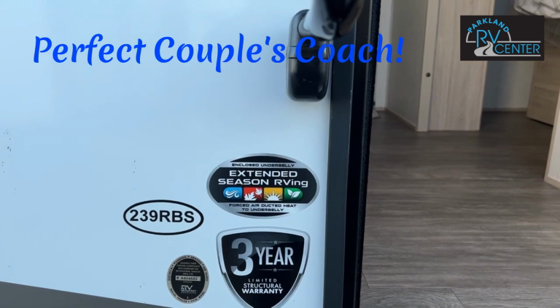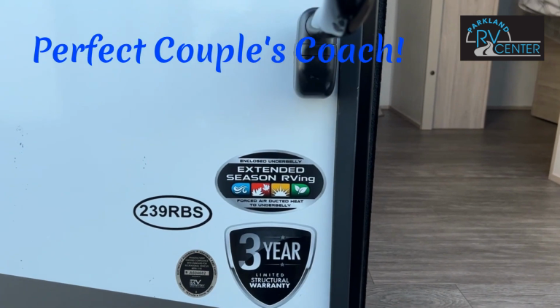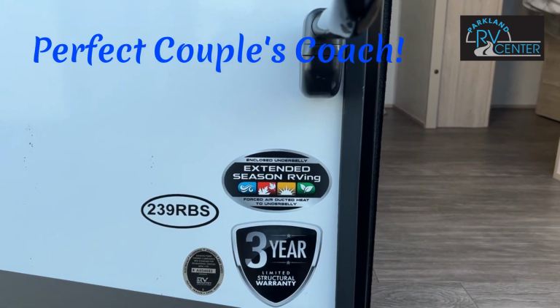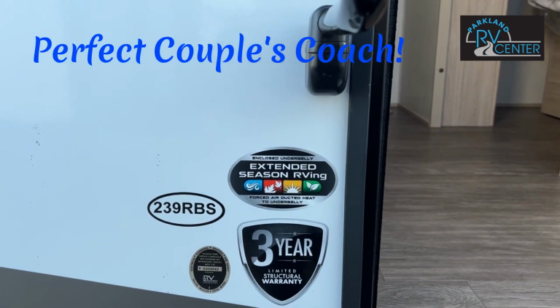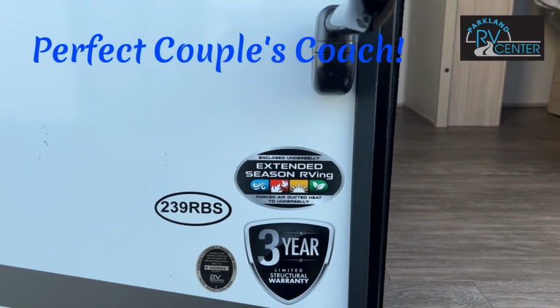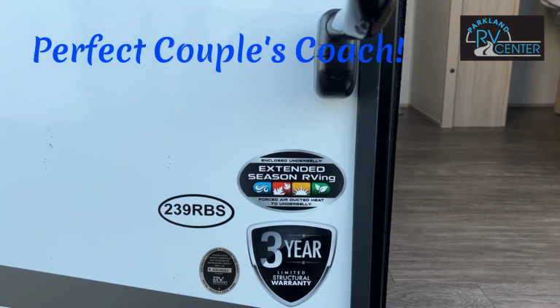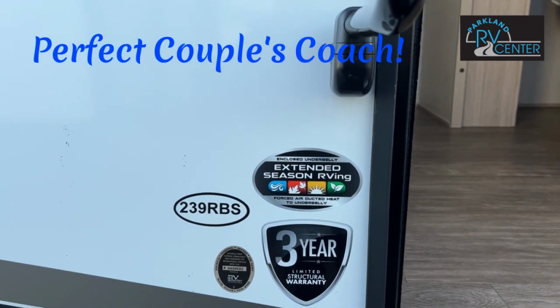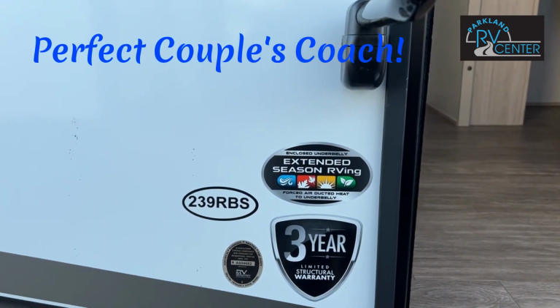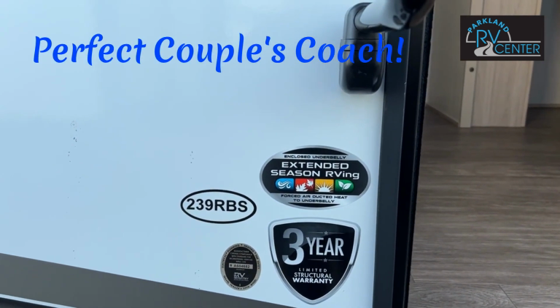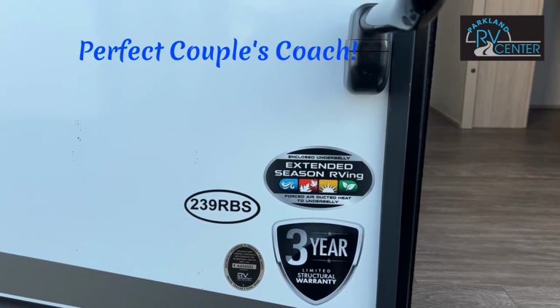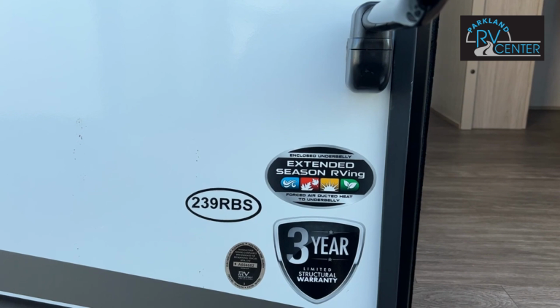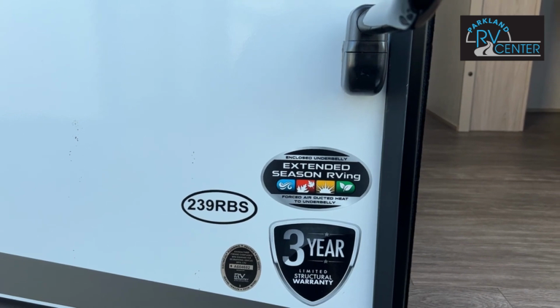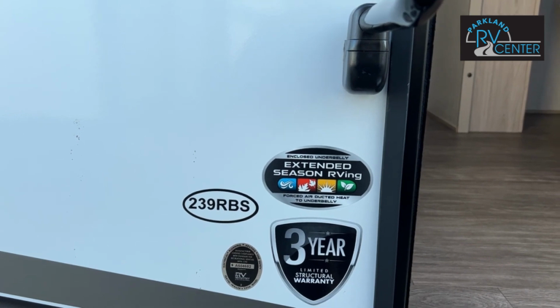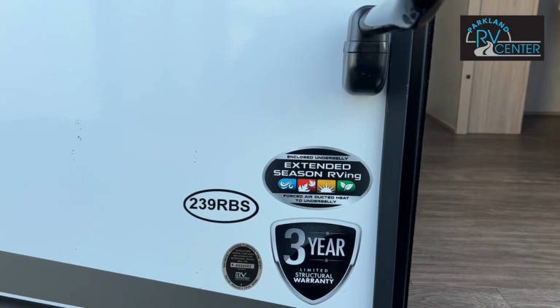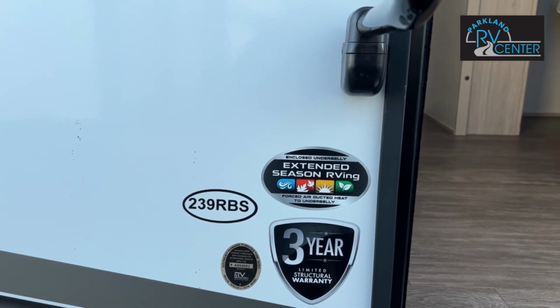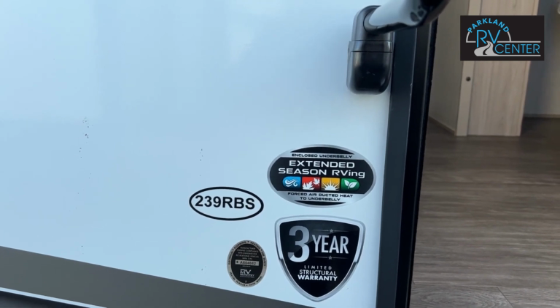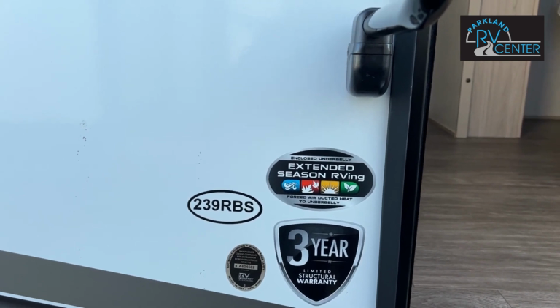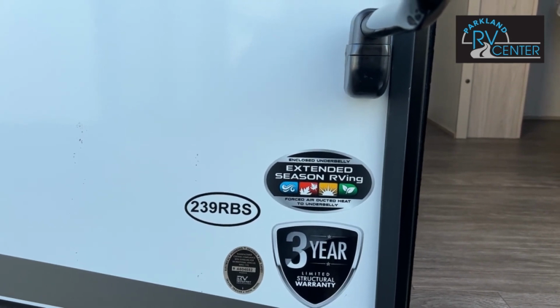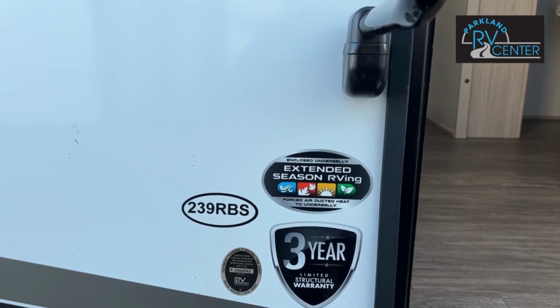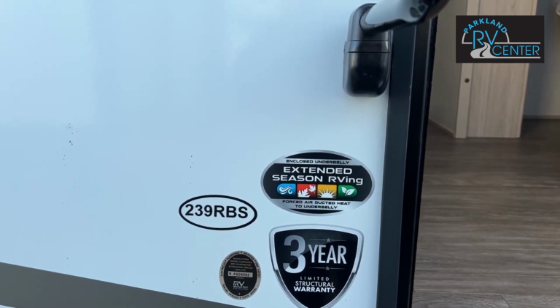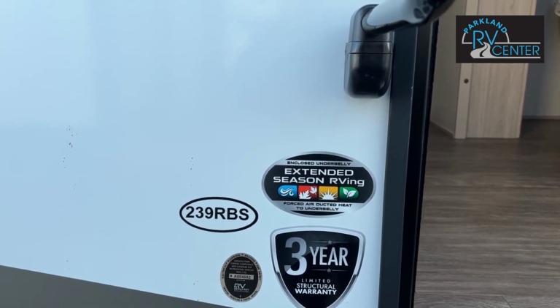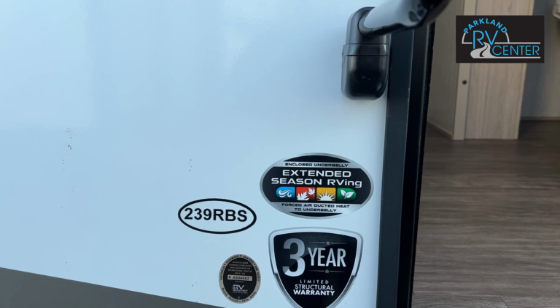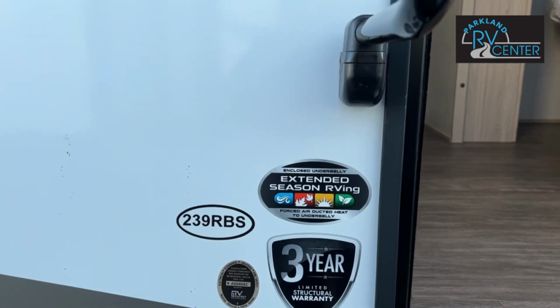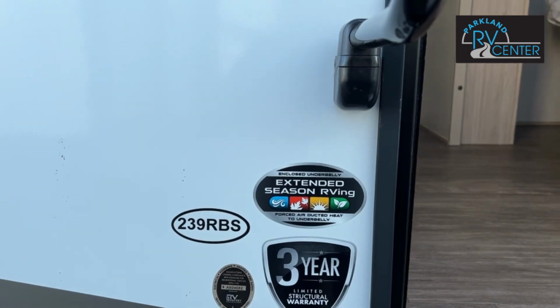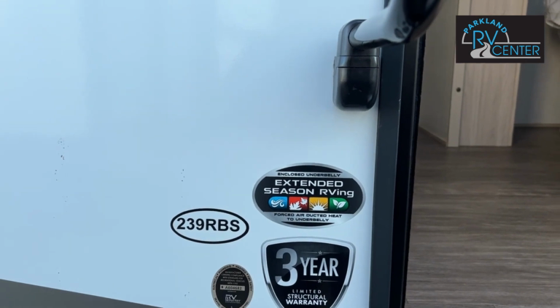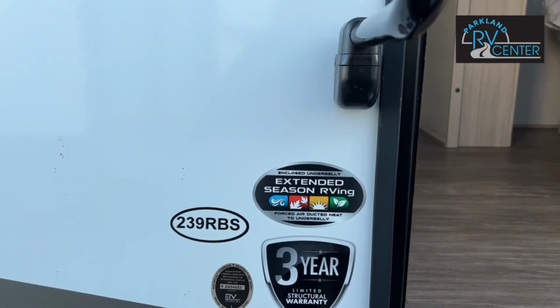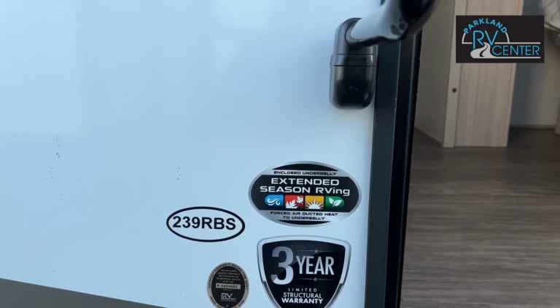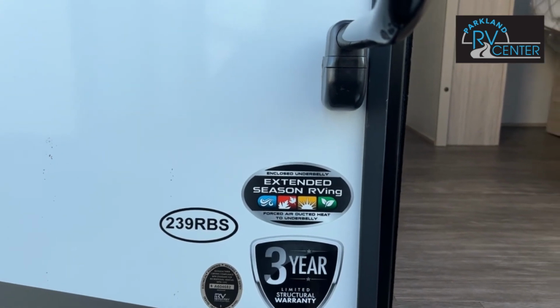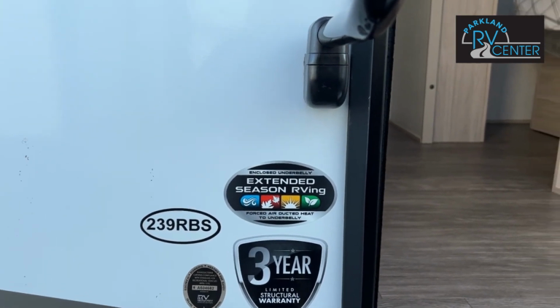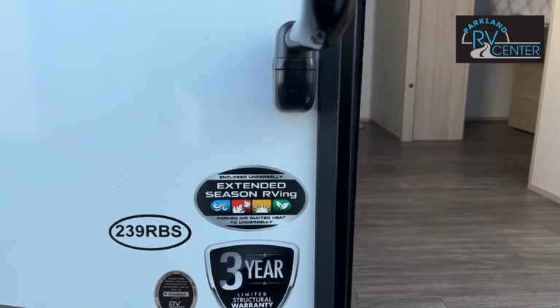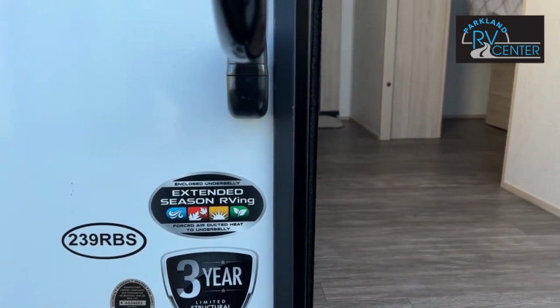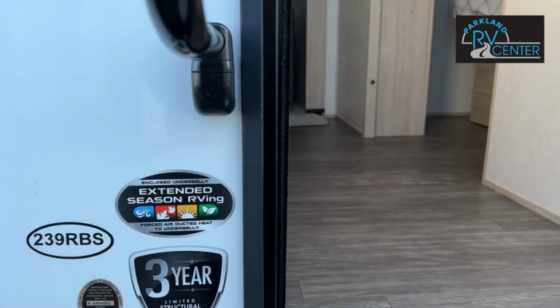Hi, this is Patty at Parkland RV Center. Welcome to the 2023 Cruiser RV 239 RBS. You'll notice that it's made for extended season RV and you can go all year long. Let's go on in and take a look.